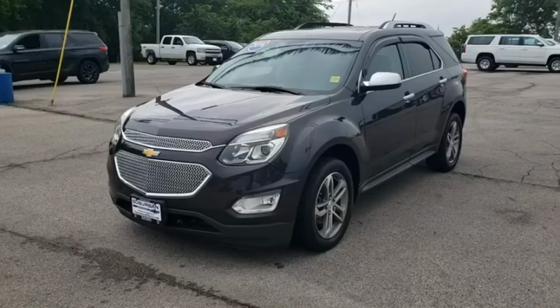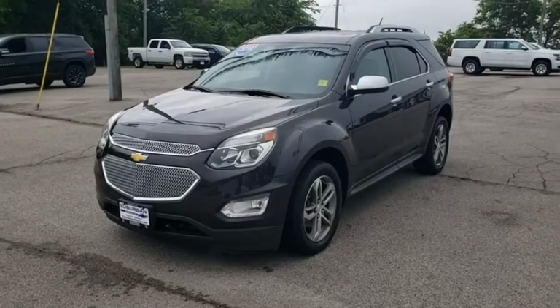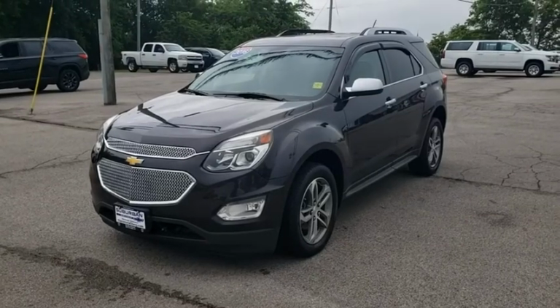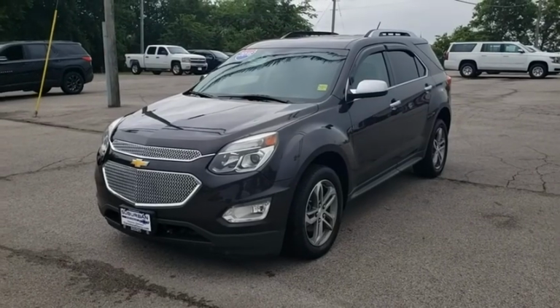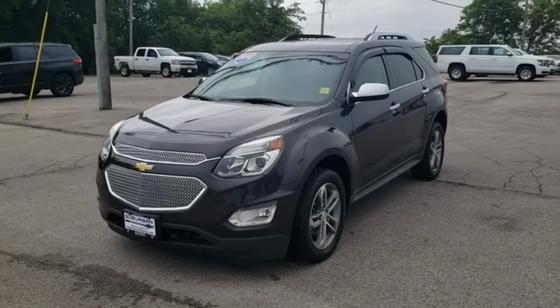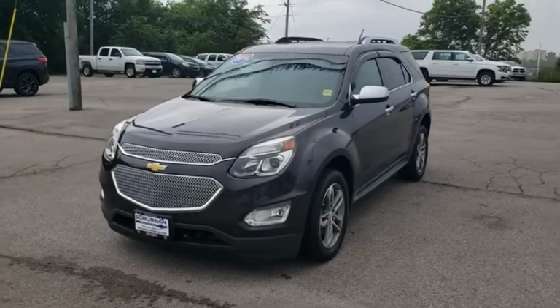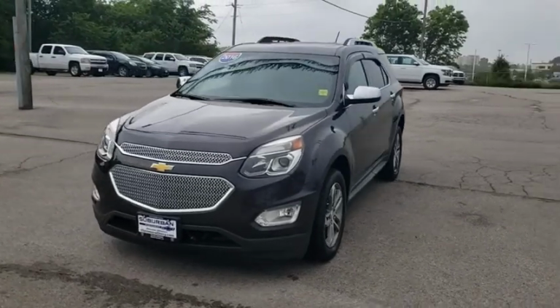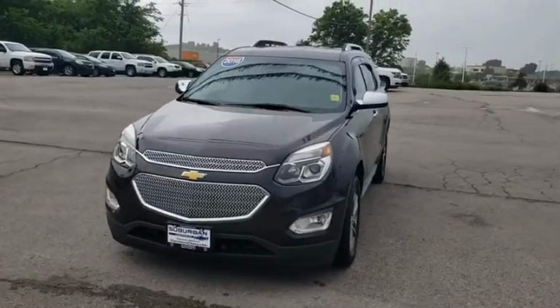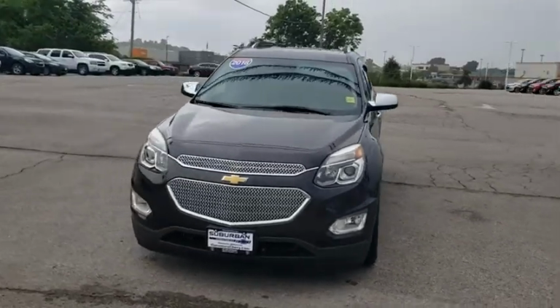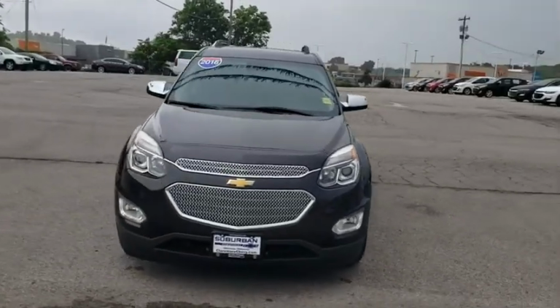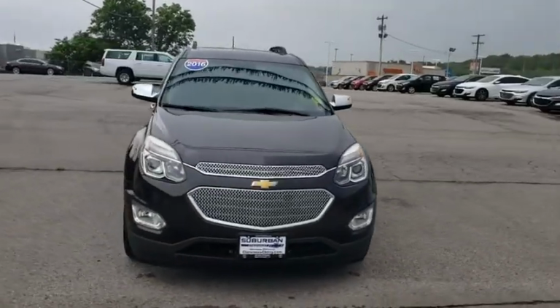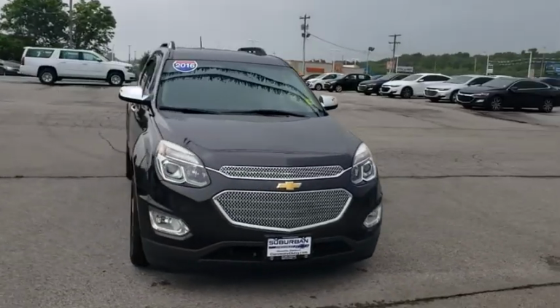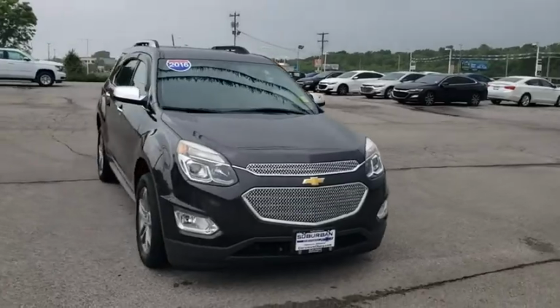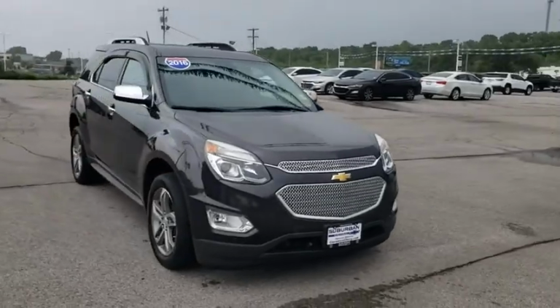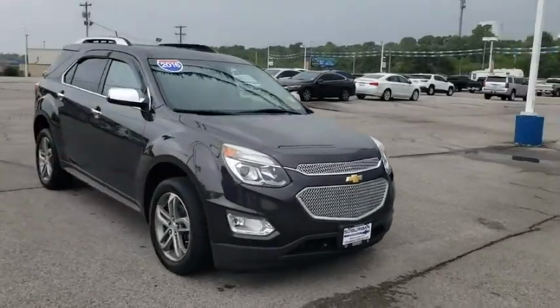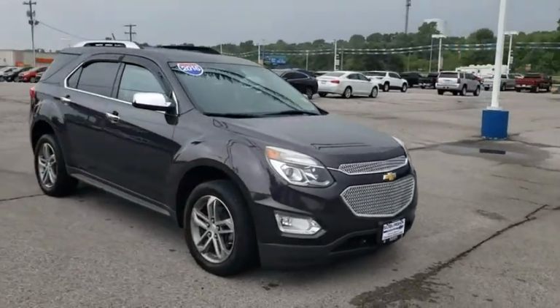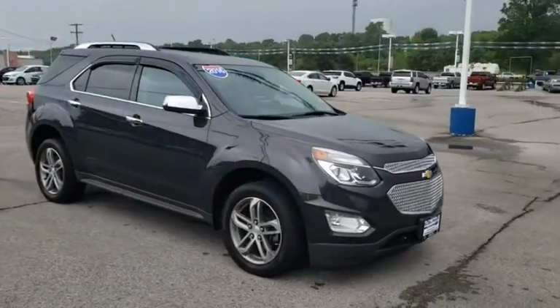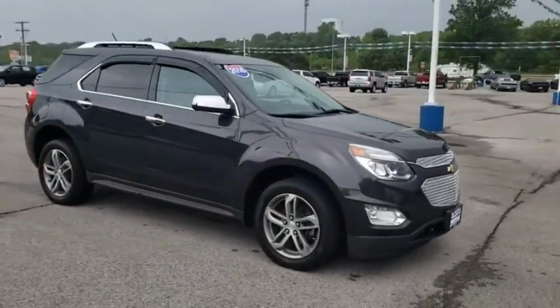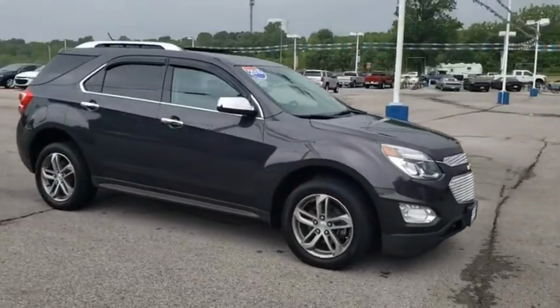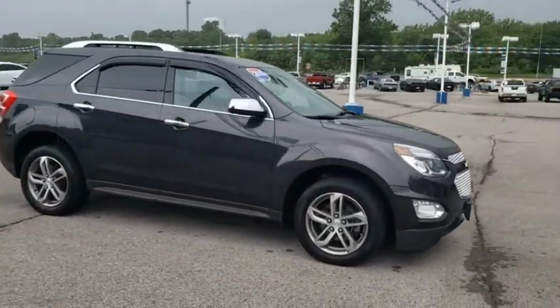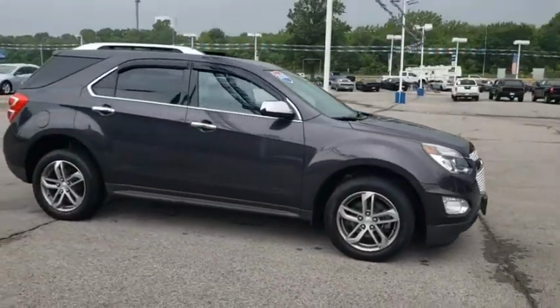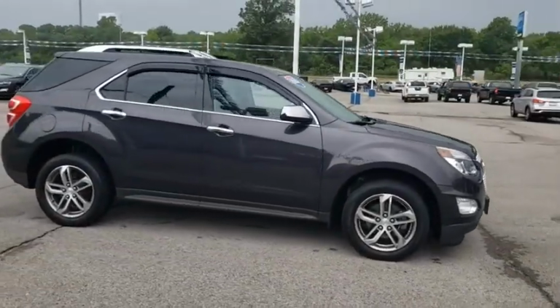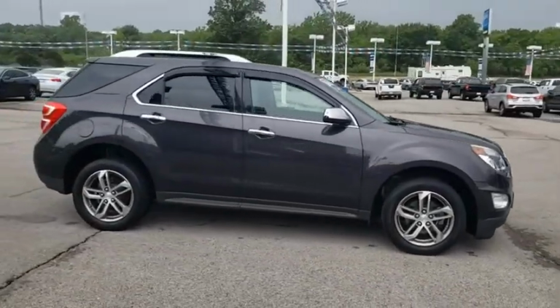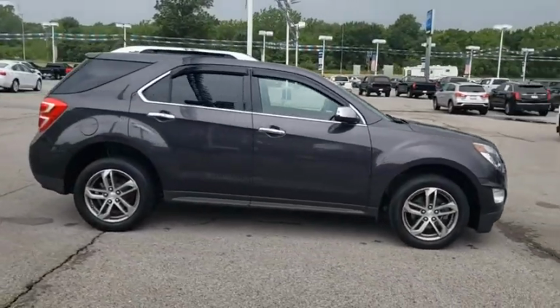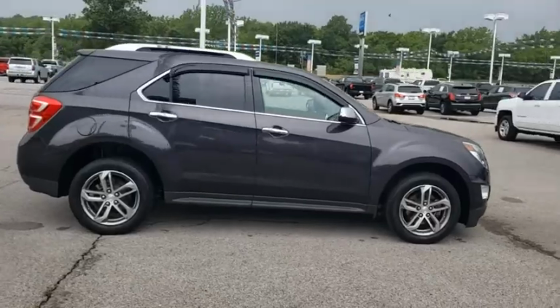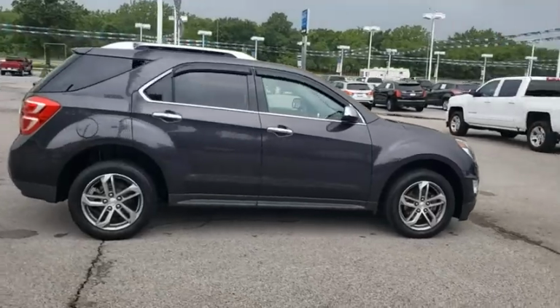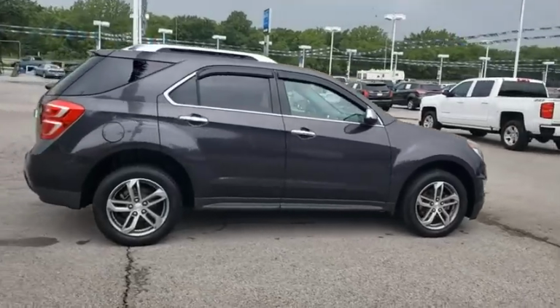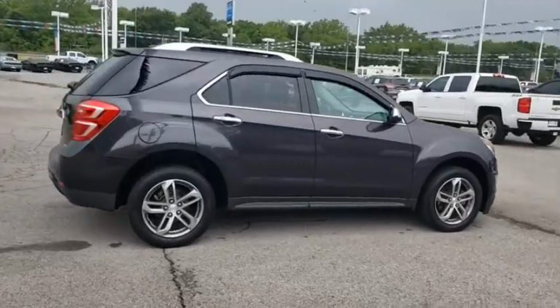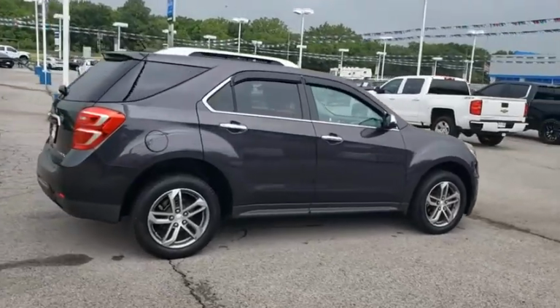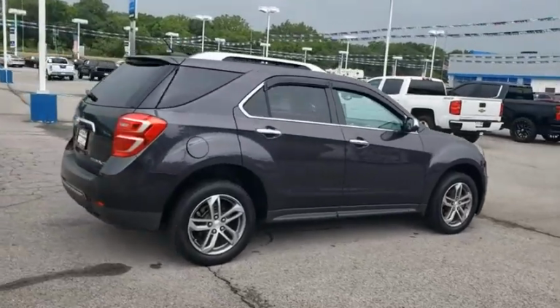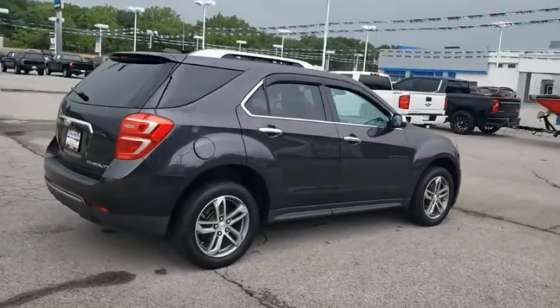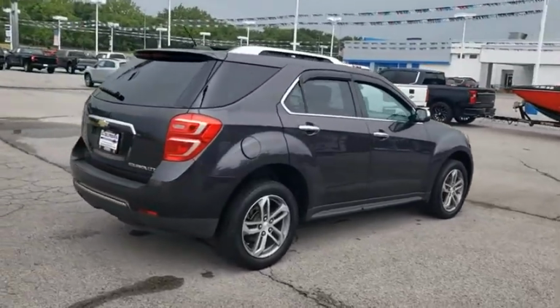Stop by and take a look at the 2016 Chevrolet Equinox. Fuel efficiency, safety, and value equals the Chevy Equinox. This vehicle has less than 55,000 miles. Here are some of this vehicle's great options.